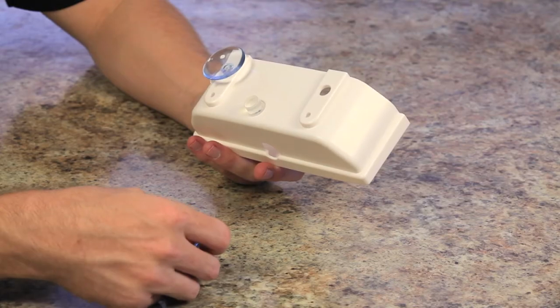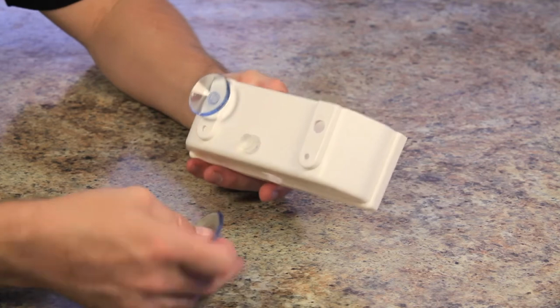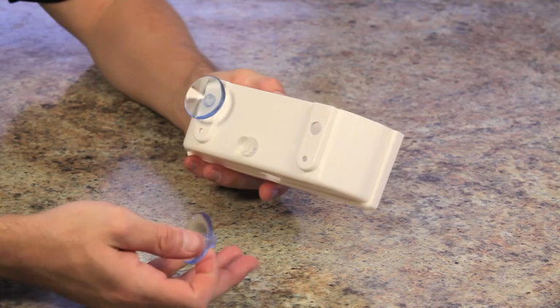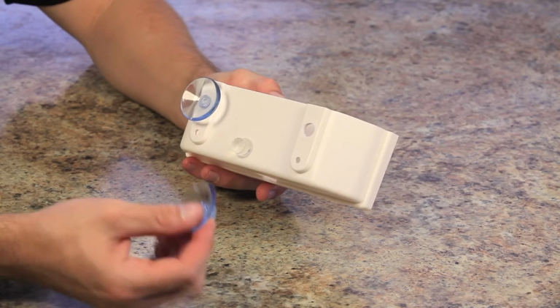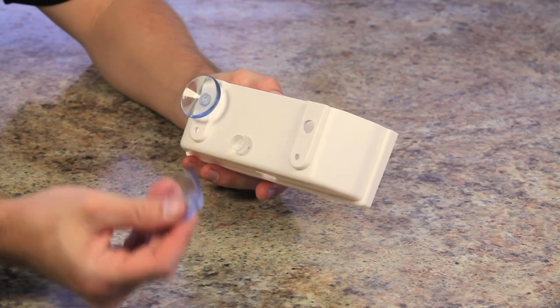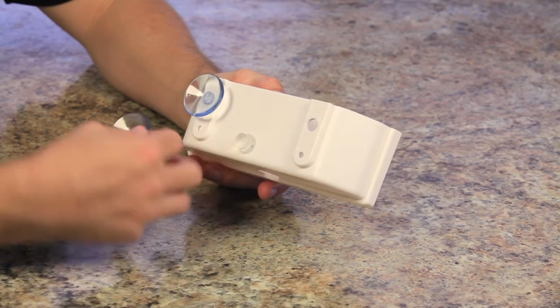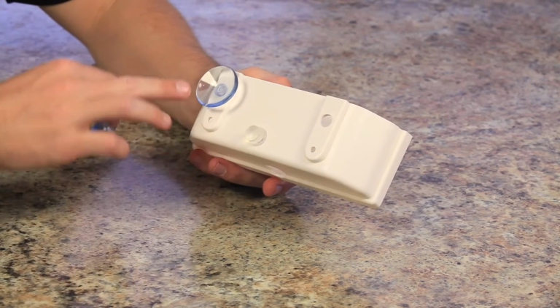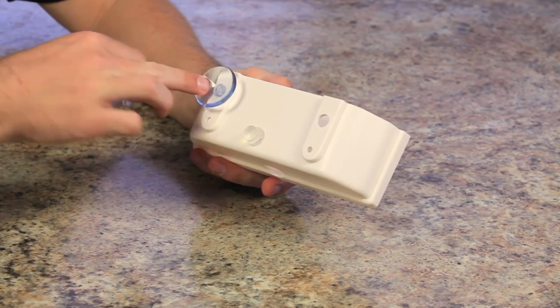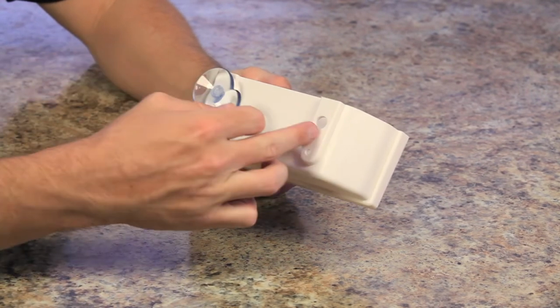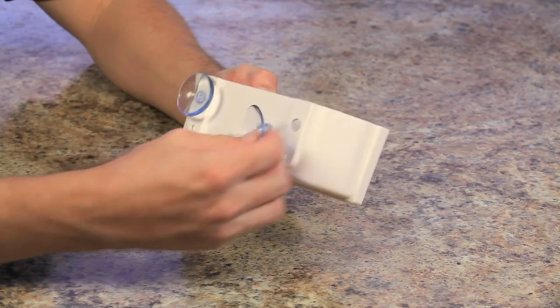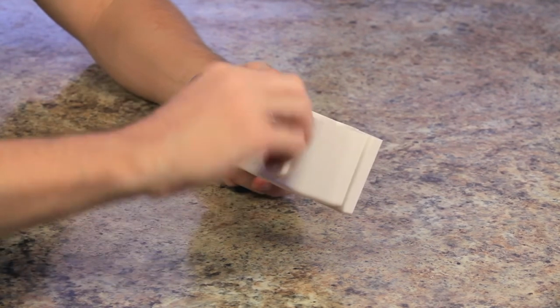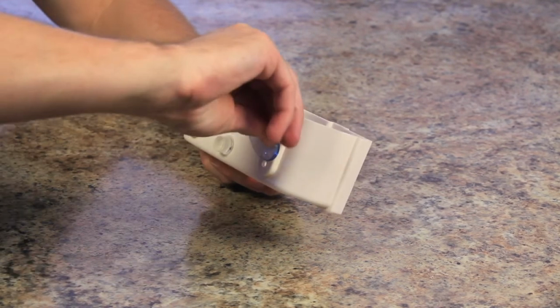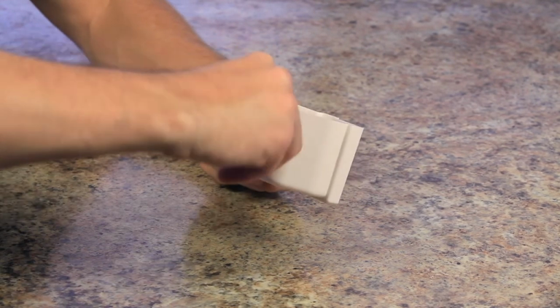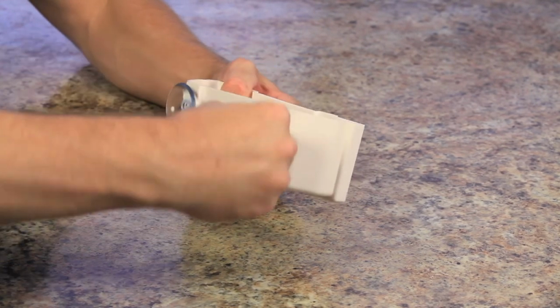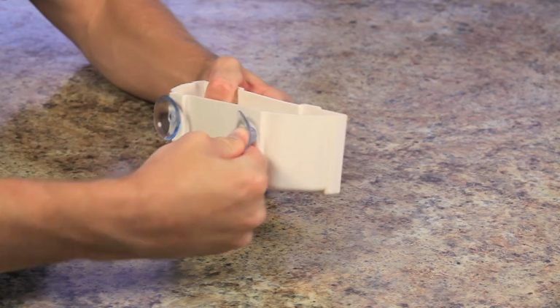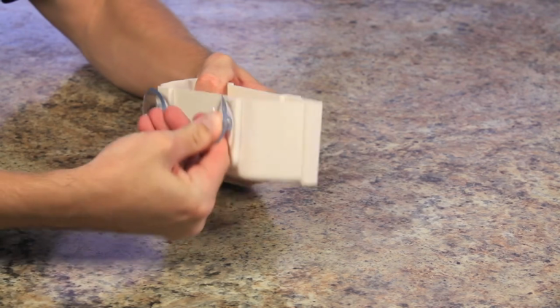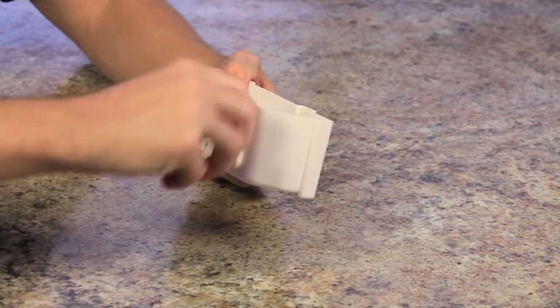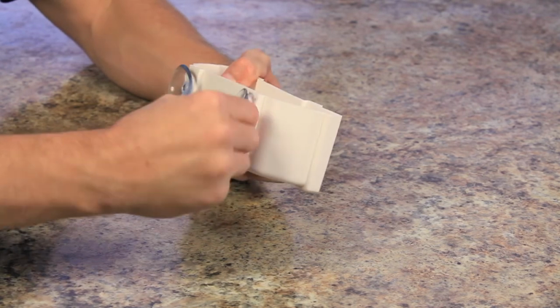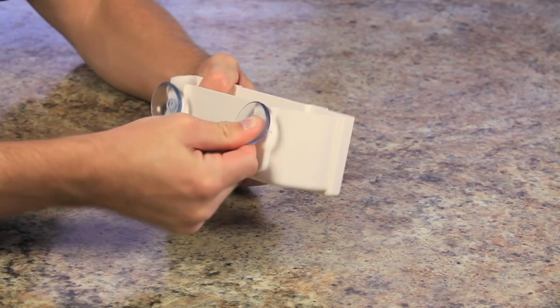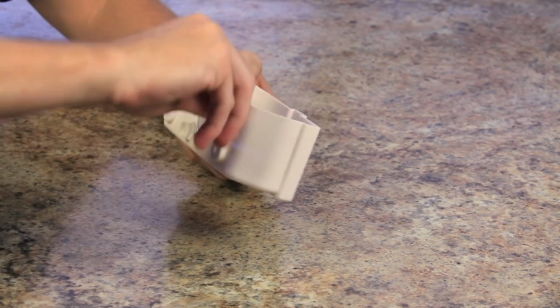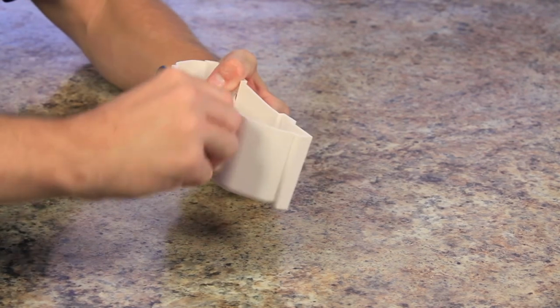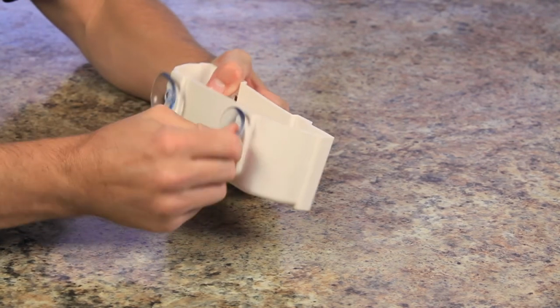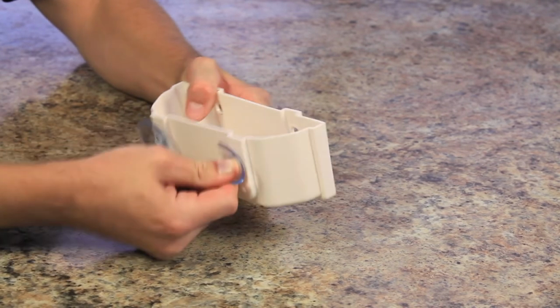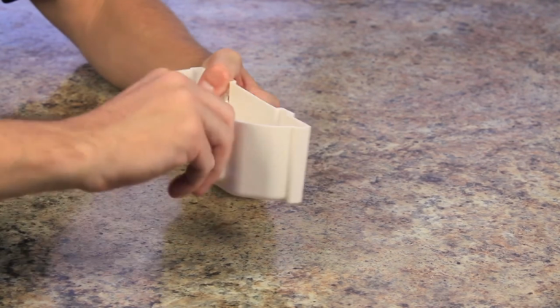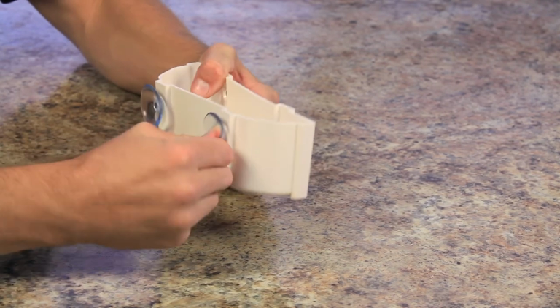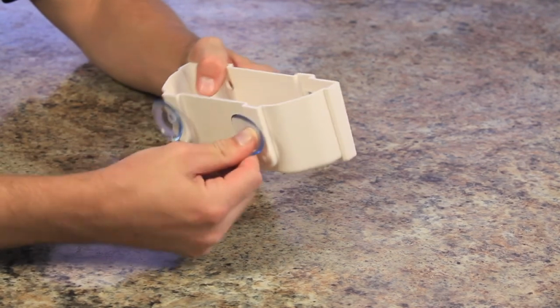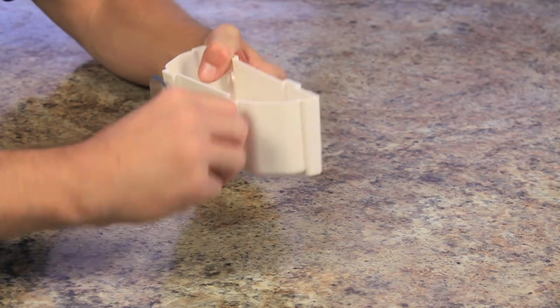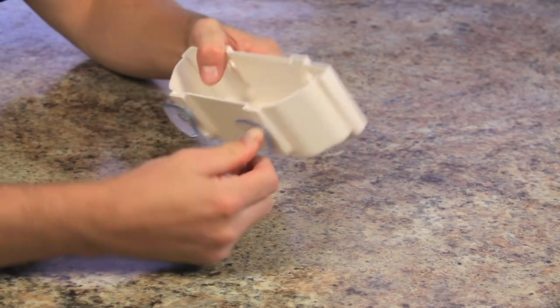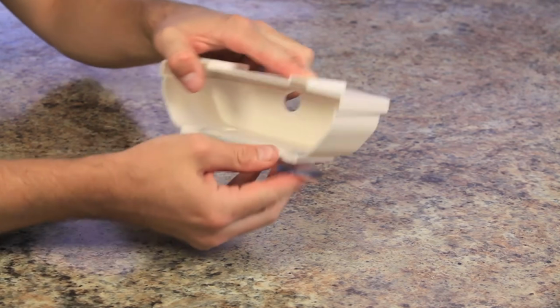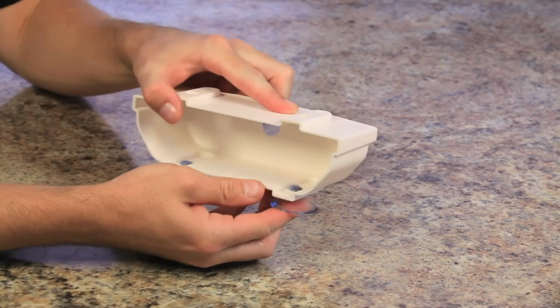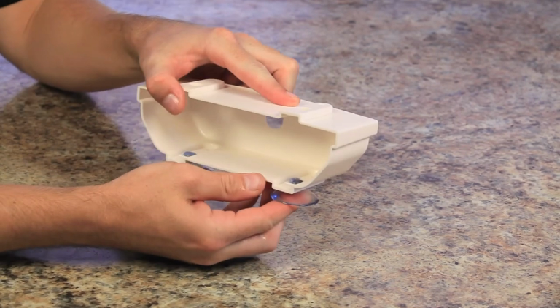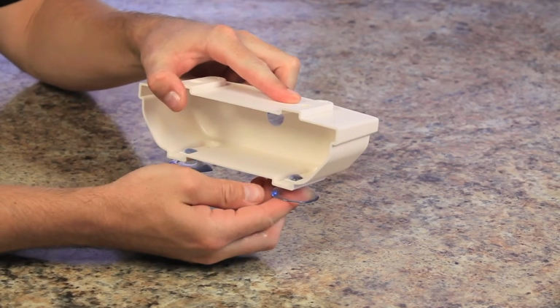Take the mounting bracket and the suction cups, and with the hole in the mounting bracket, apply with a twisting motion until you have fed the suction cup into the mounting bracket.